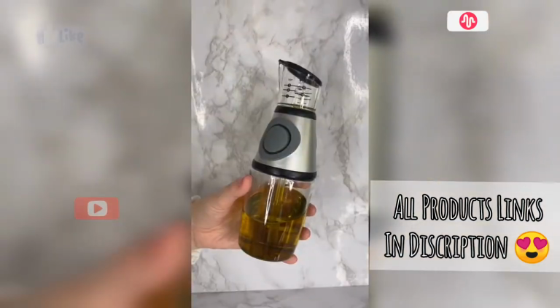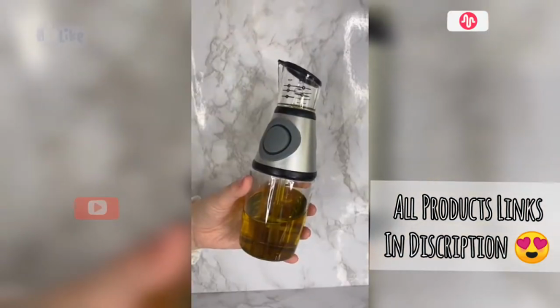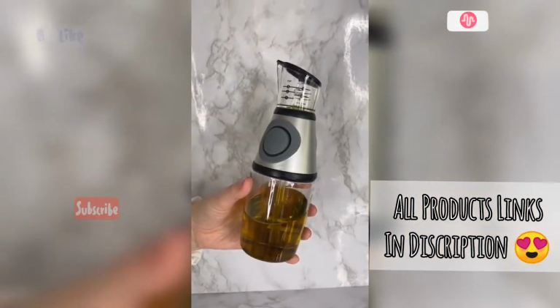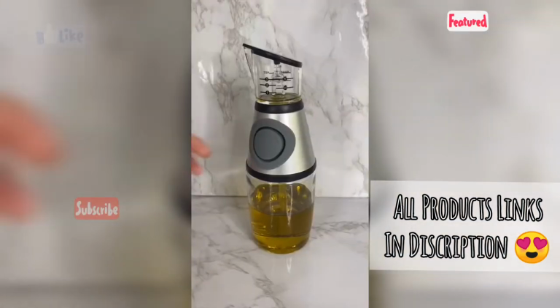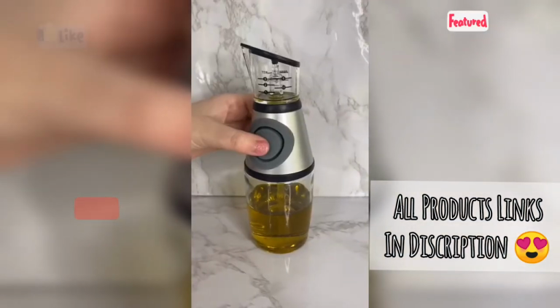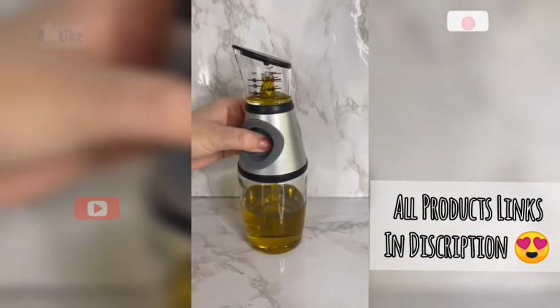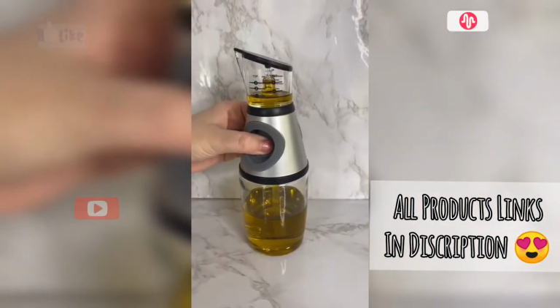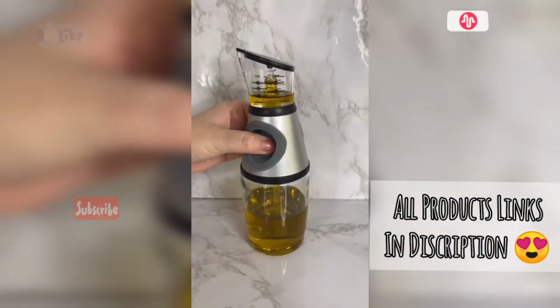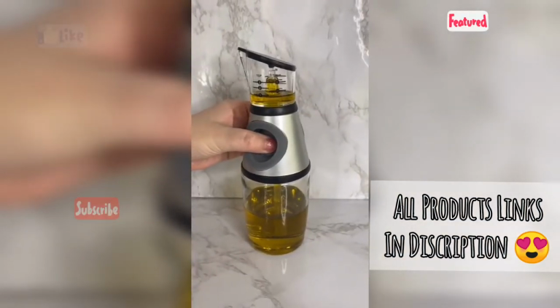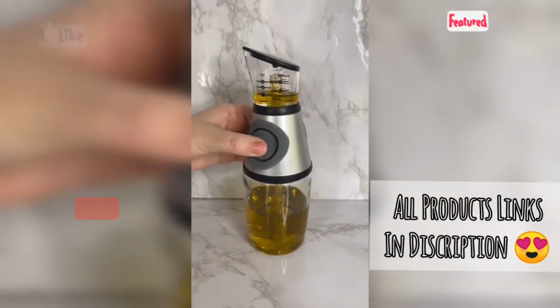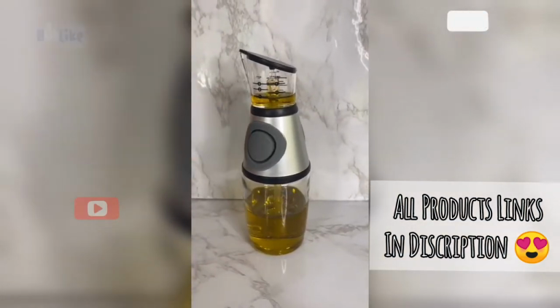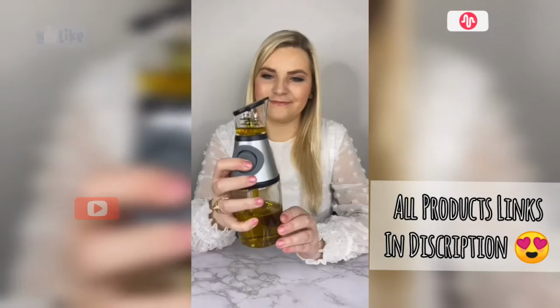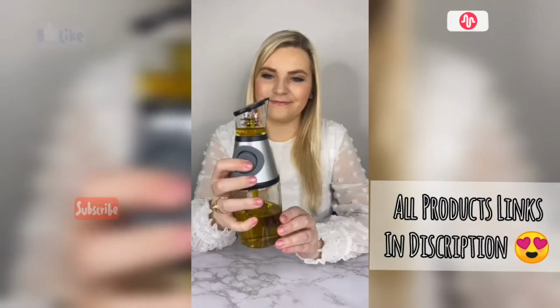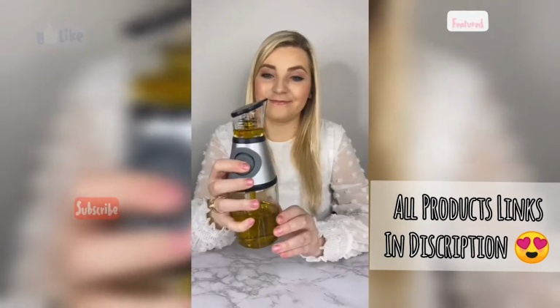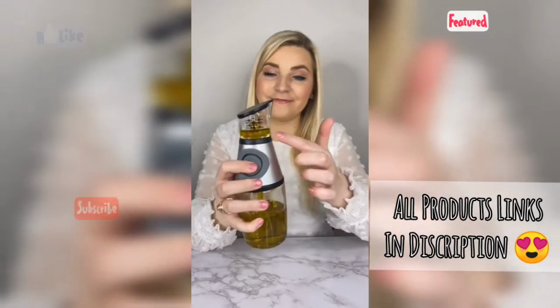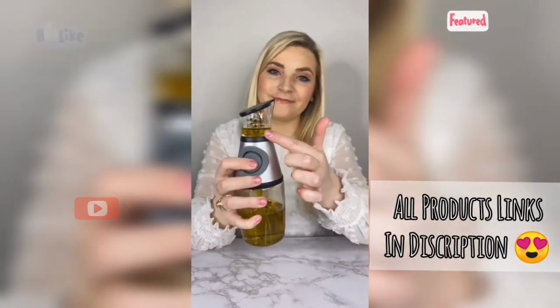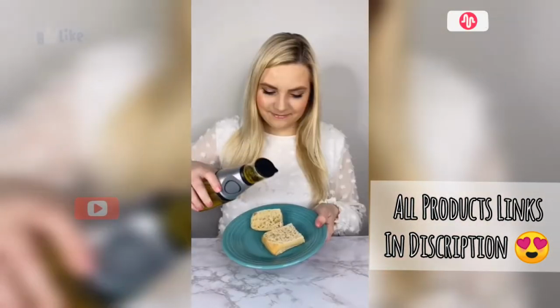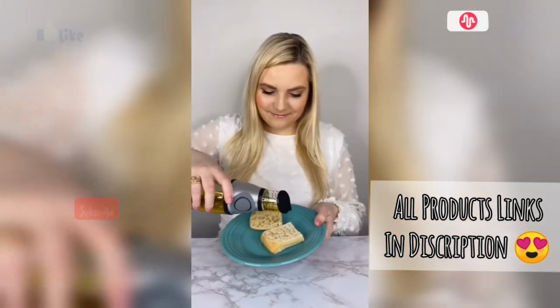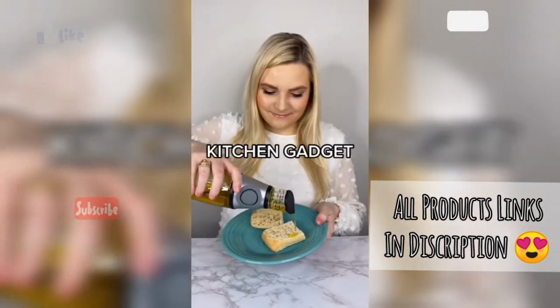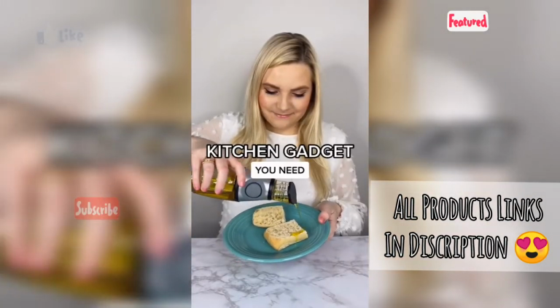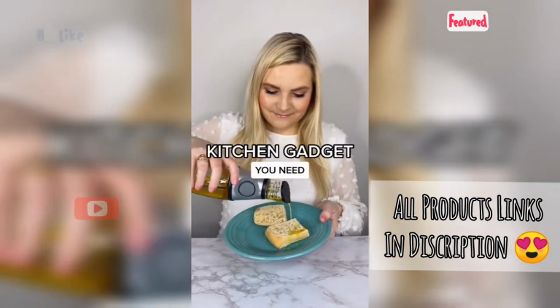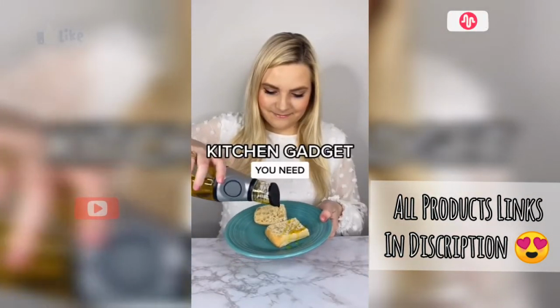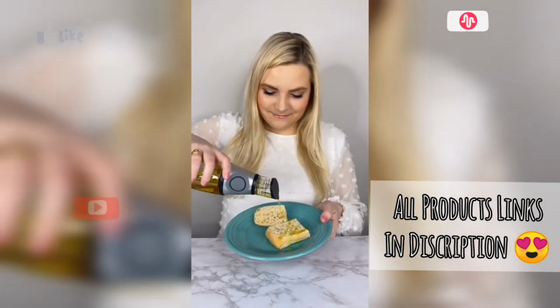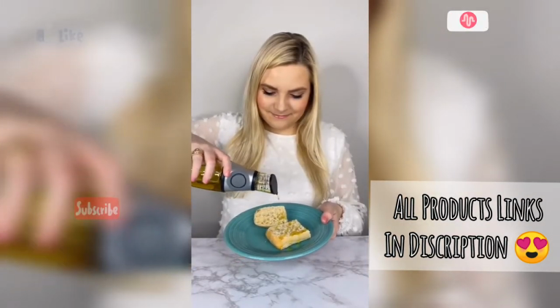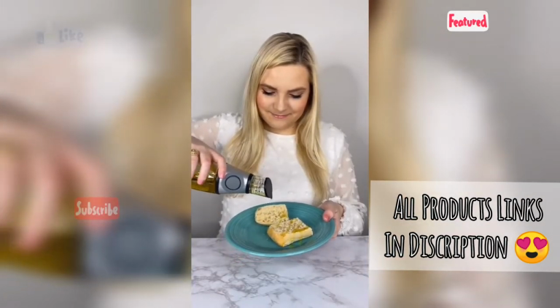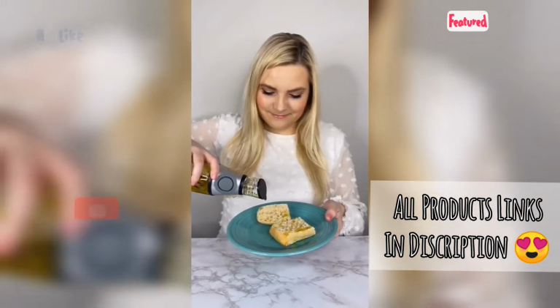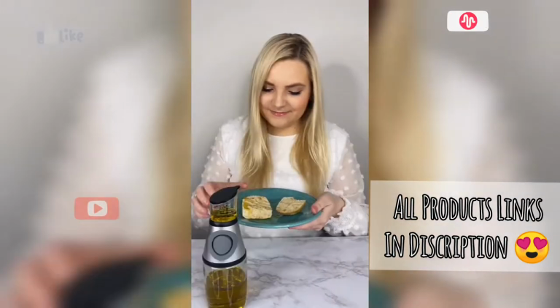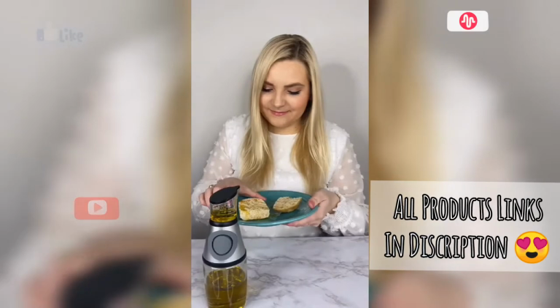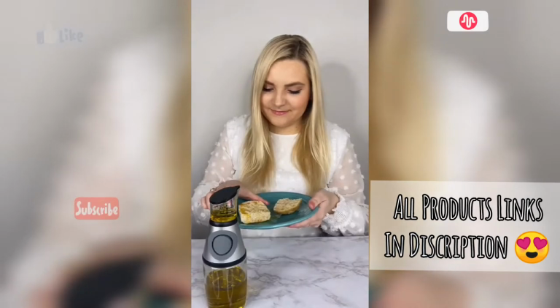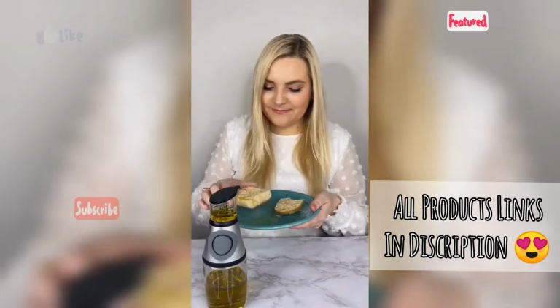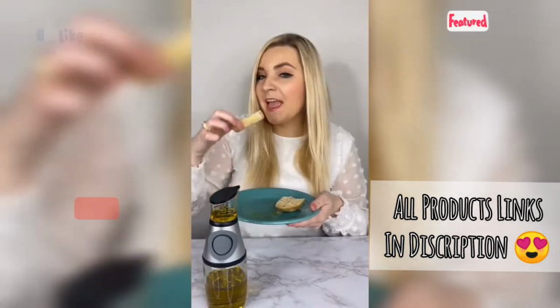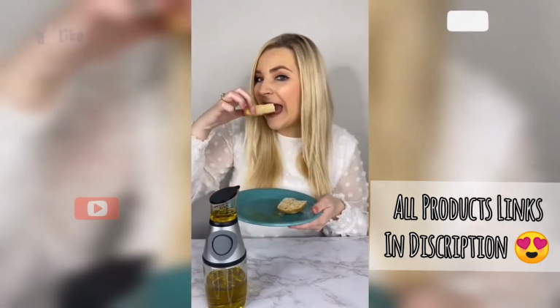Kitchen gadget you need. This is an oil dispenser. I have added olive oil to mine. It even has marked measurements displayed on the dispenser so you never pour out too much oil. It is super easy to clean and dishwasher safe.